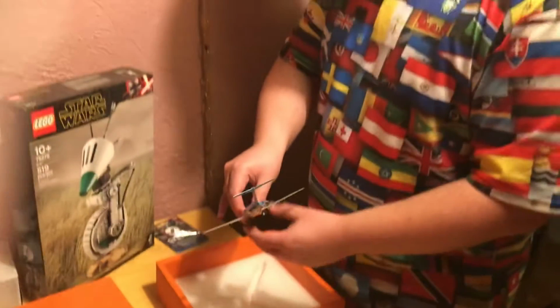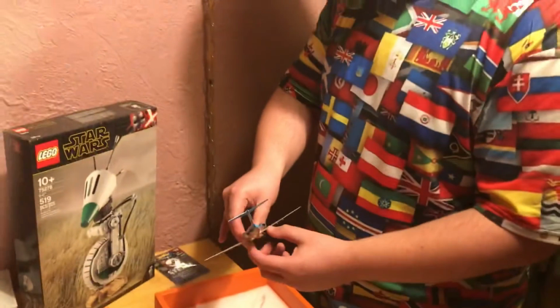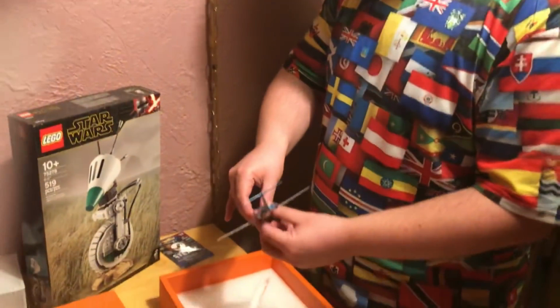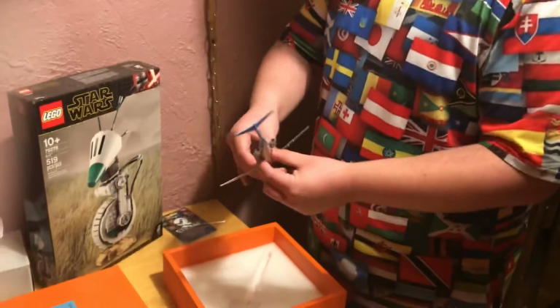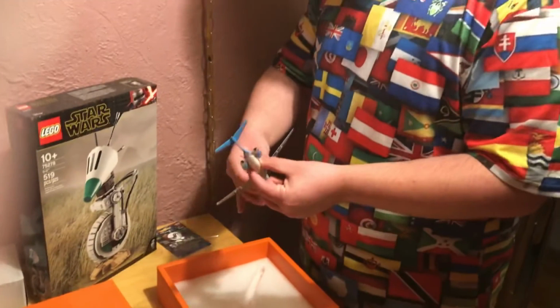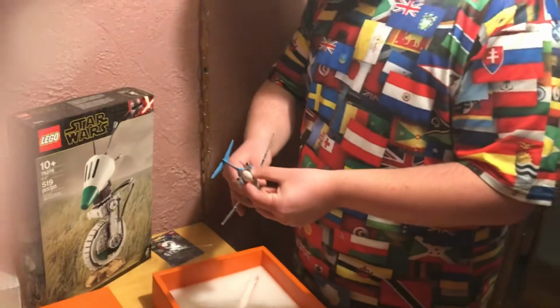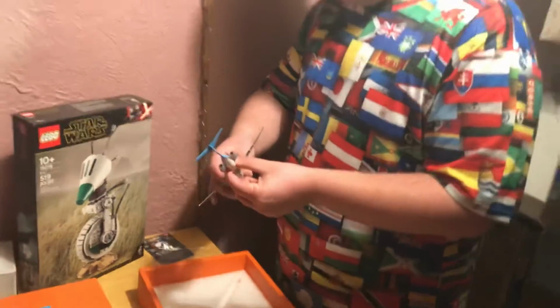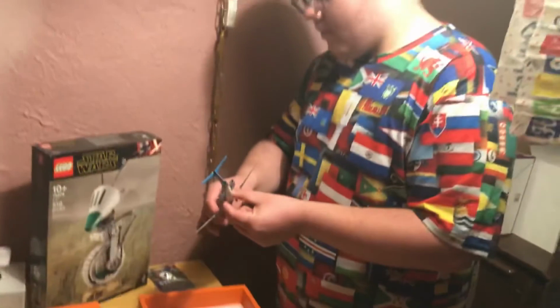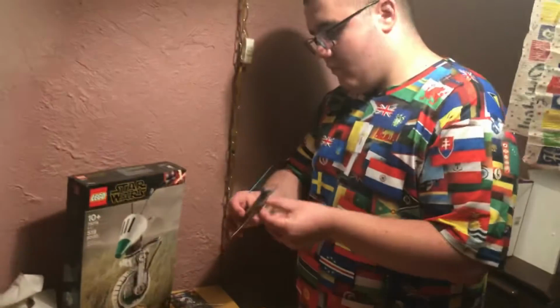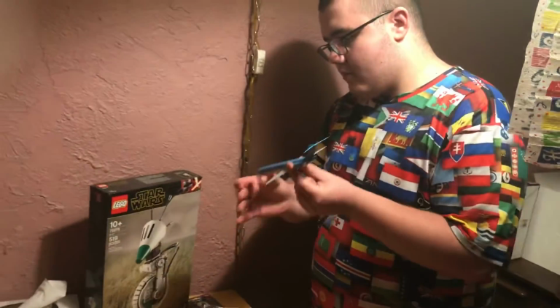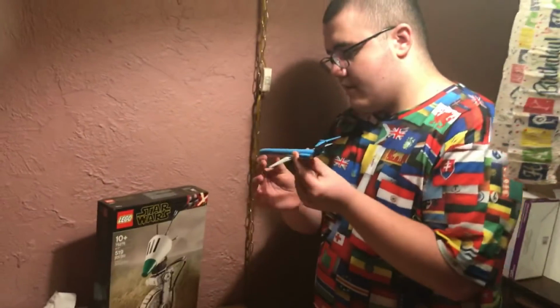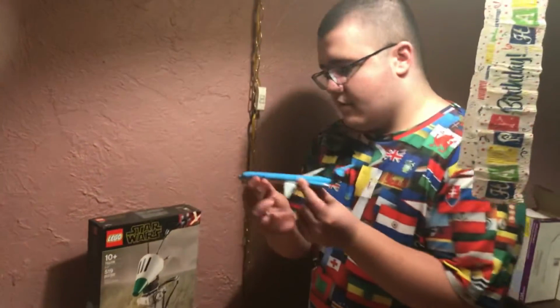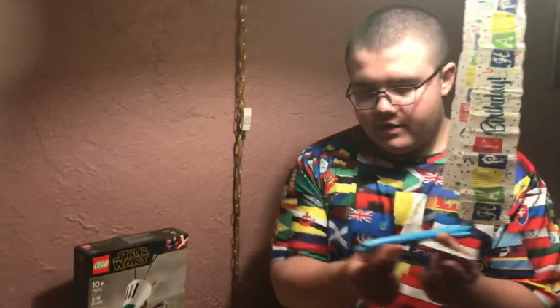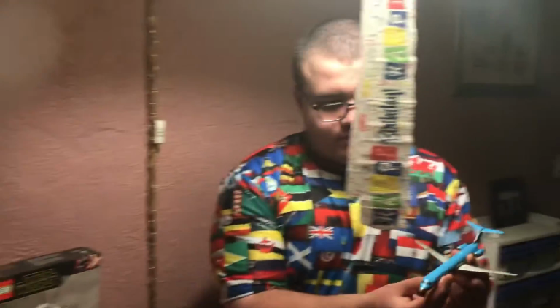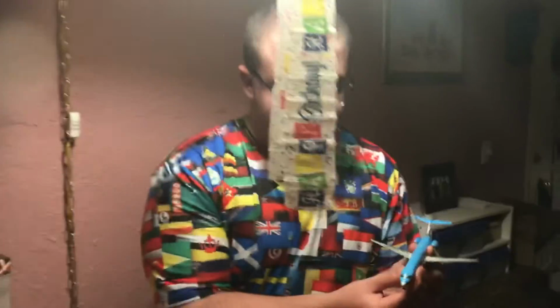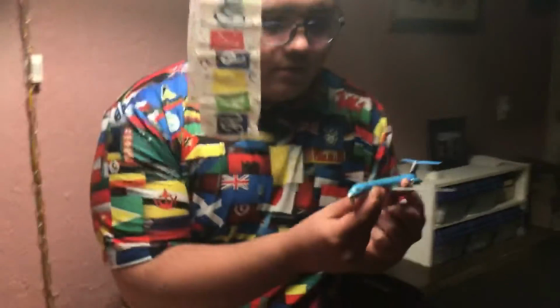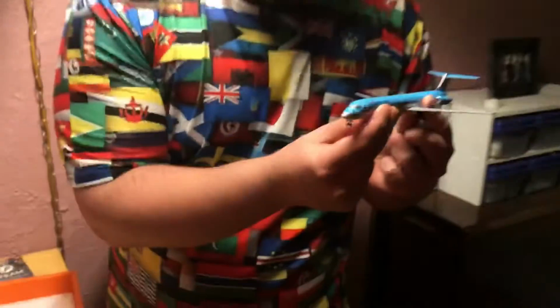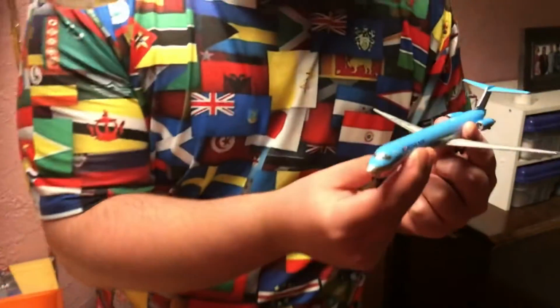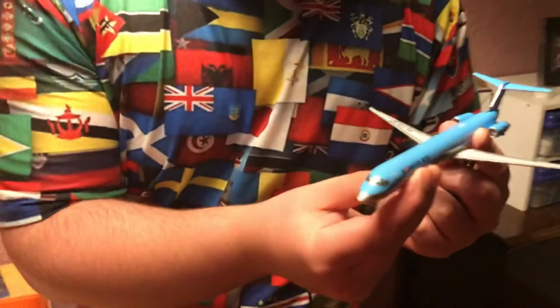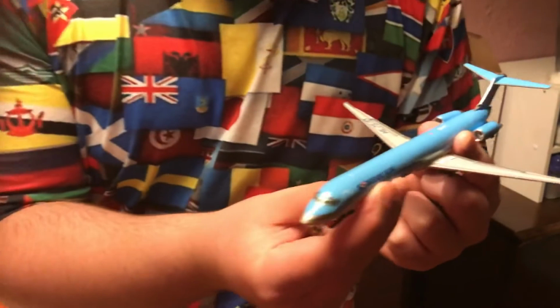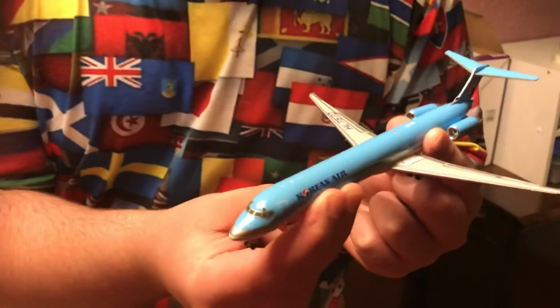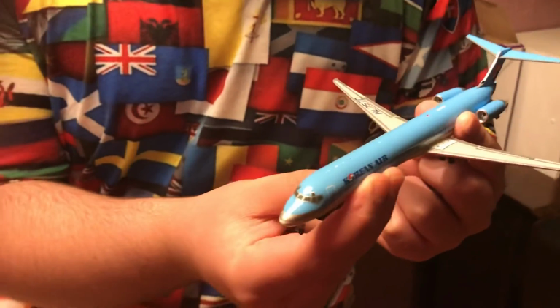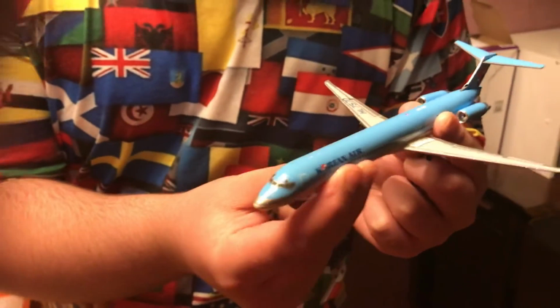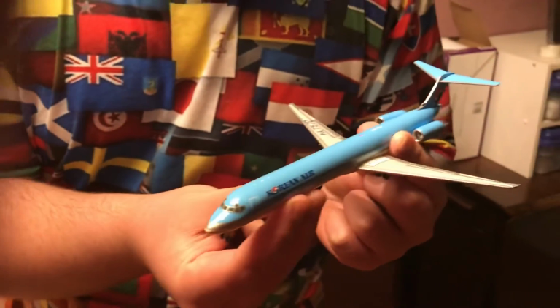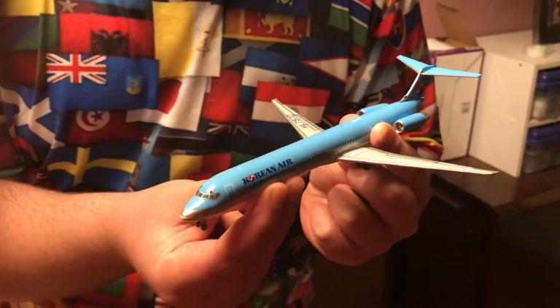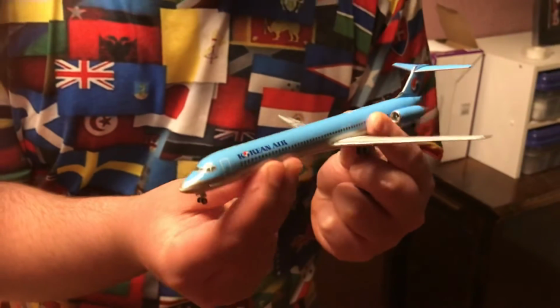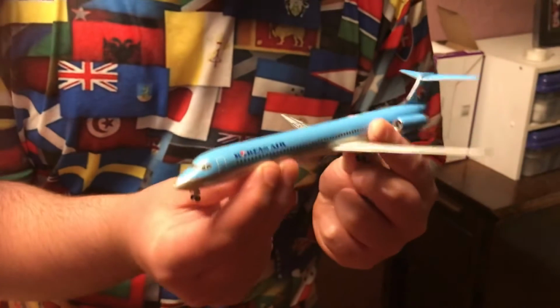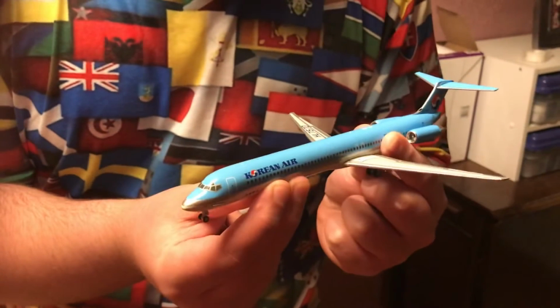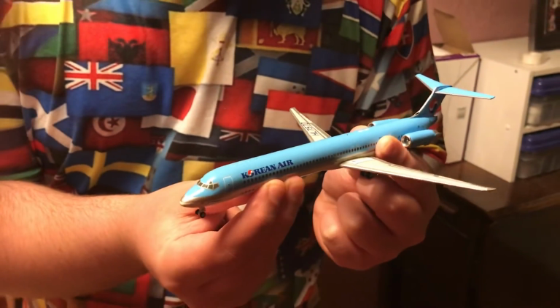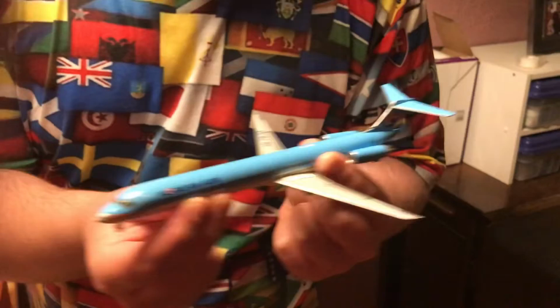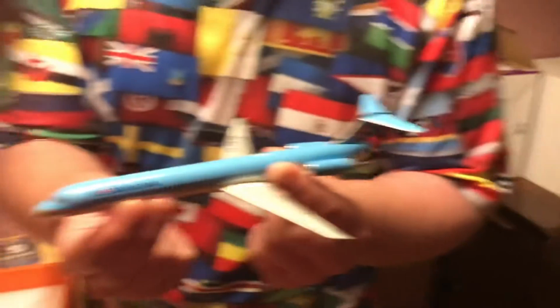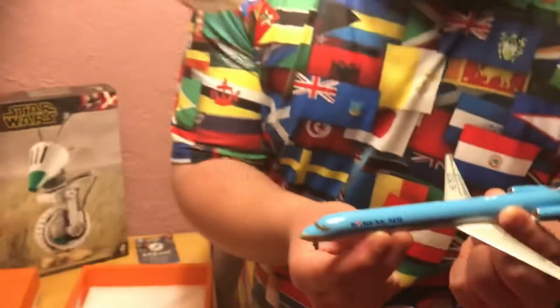This thing has some weight to it. Here it is. This is the Korean Air paint job — as you can see, it says Korean Air on it.